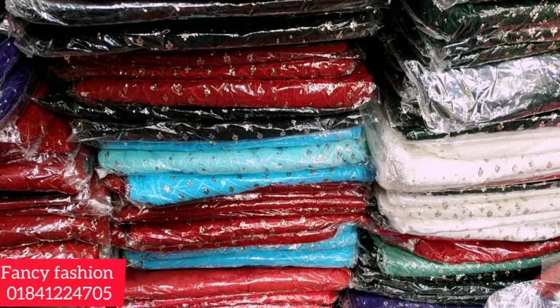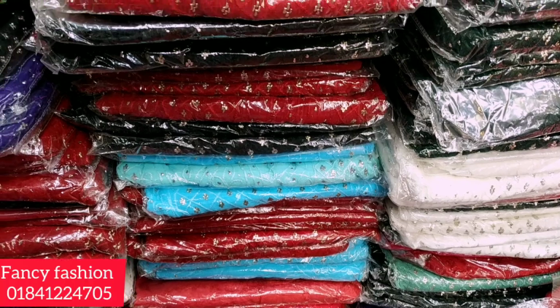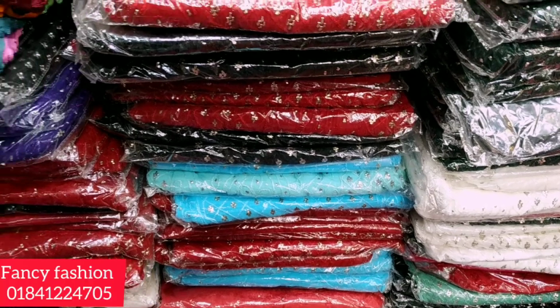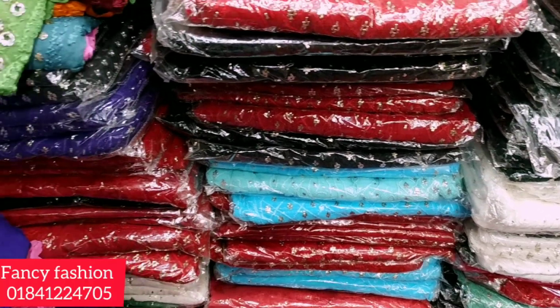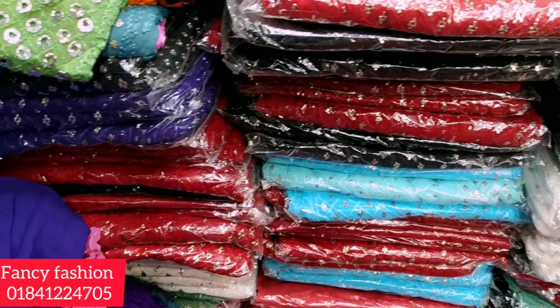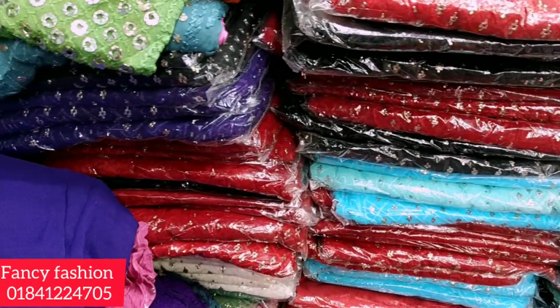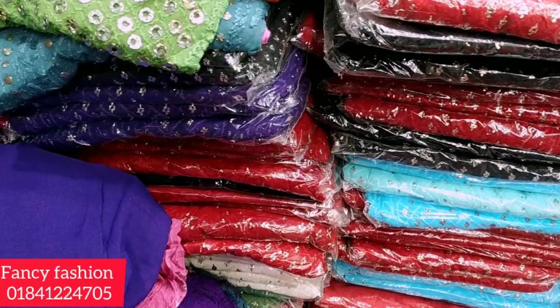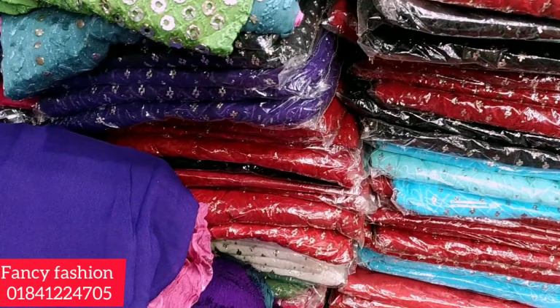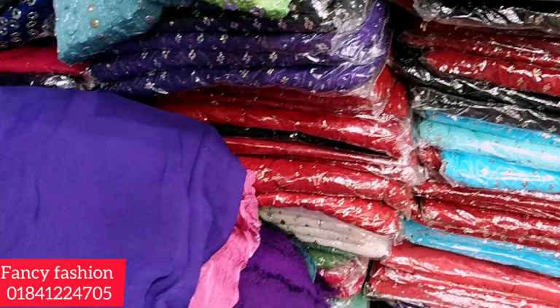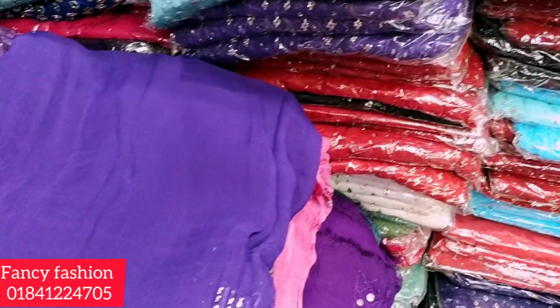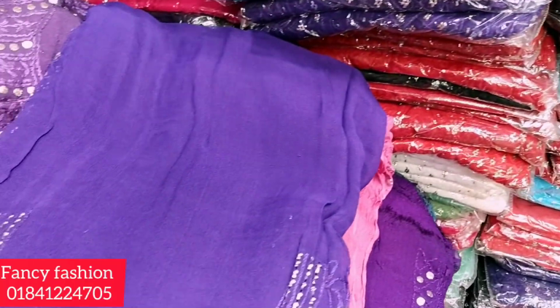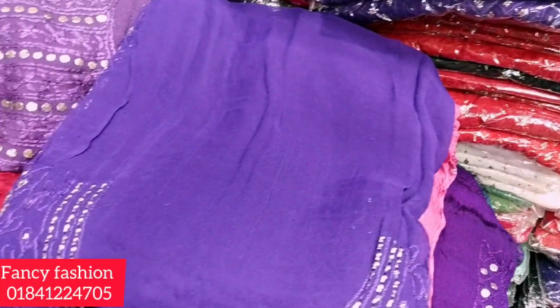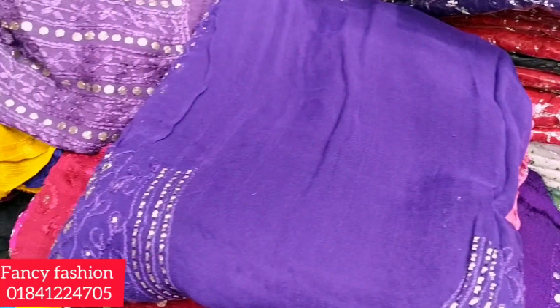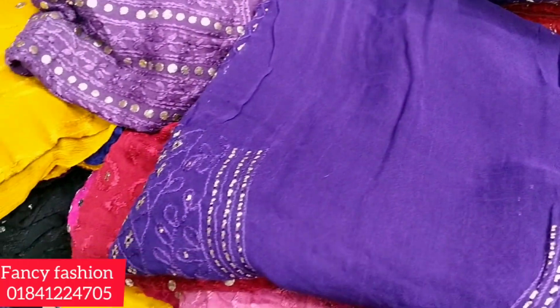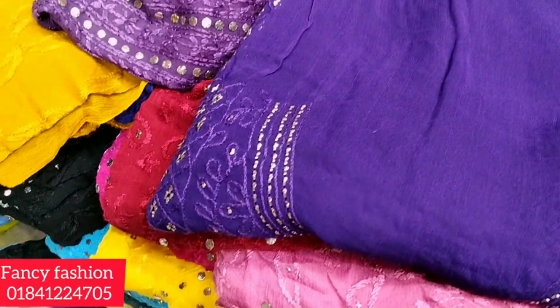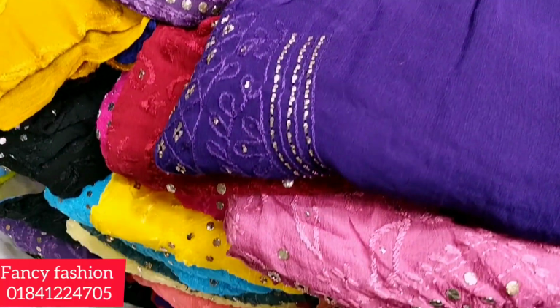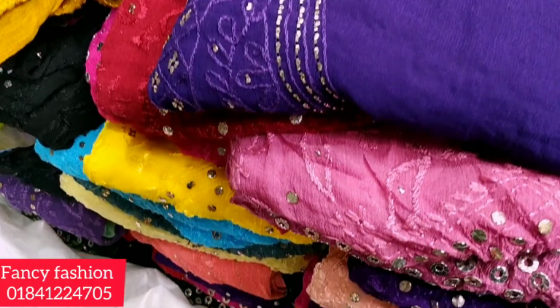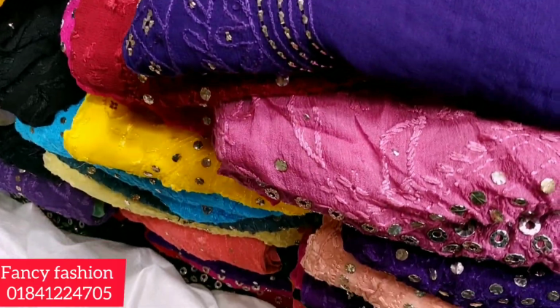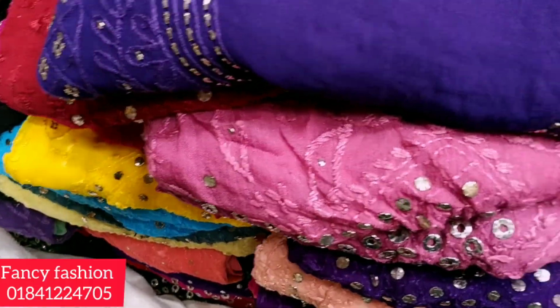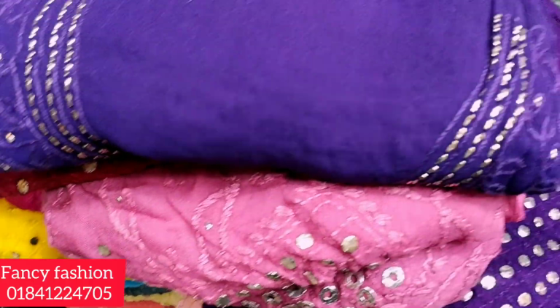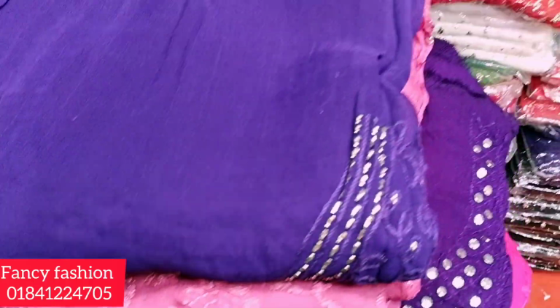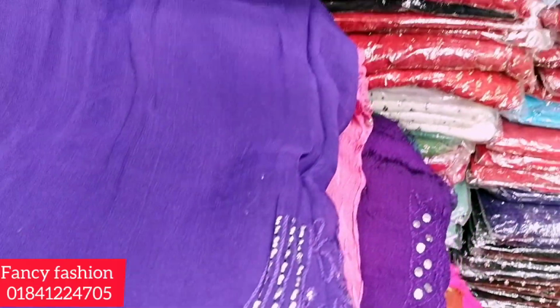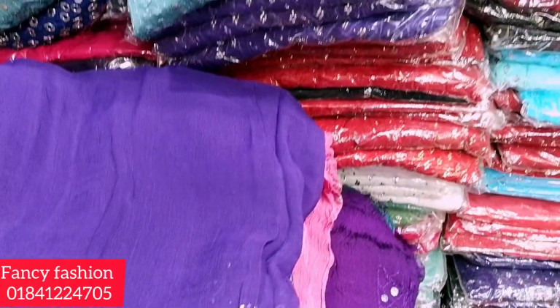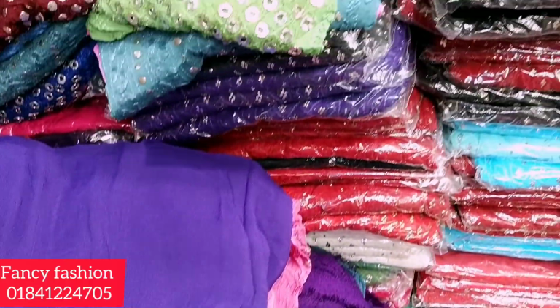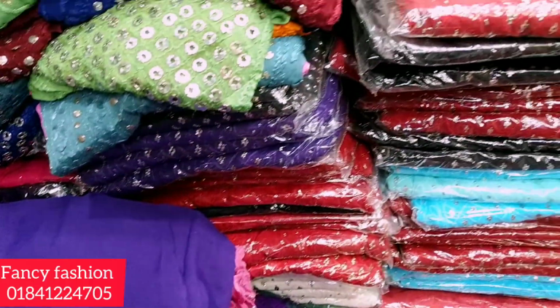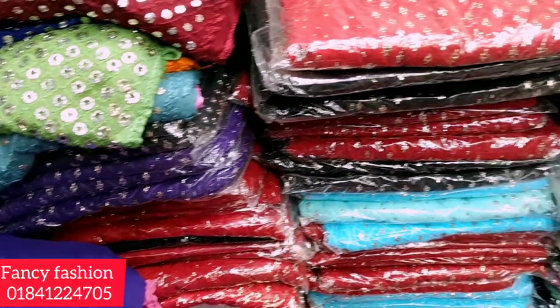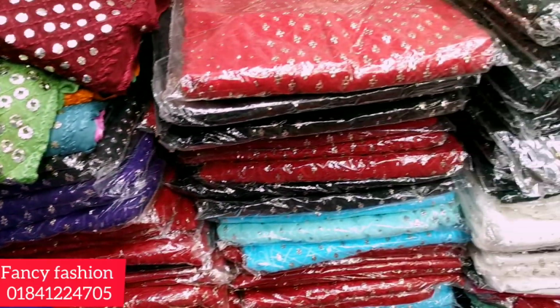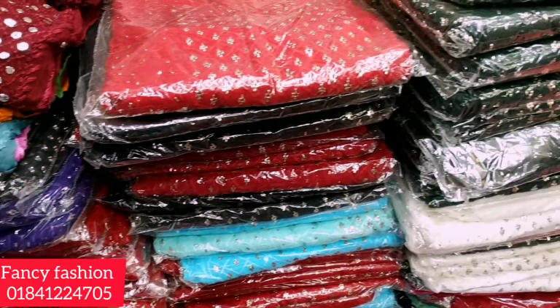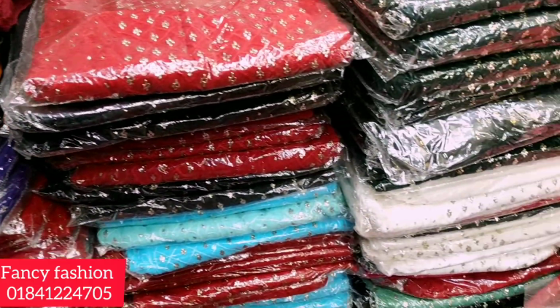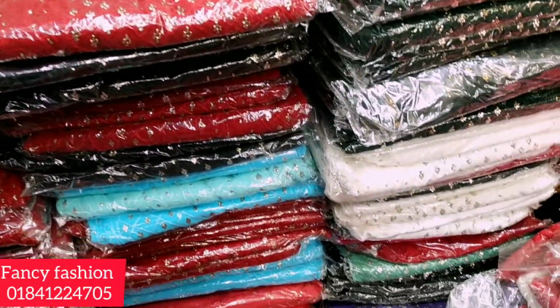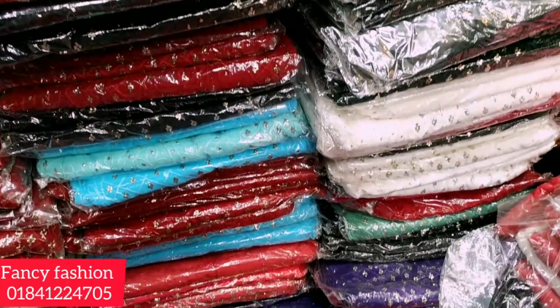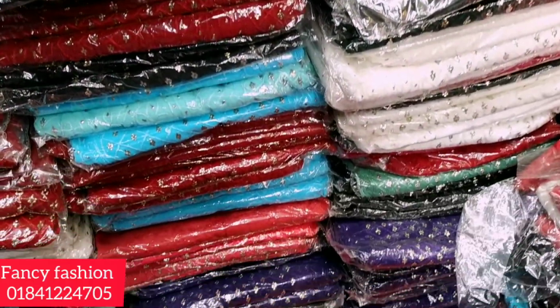Hello everyone, welcome back to my channel! This is a Pakistan collection of Japan. It's a huge collection of fancy products.